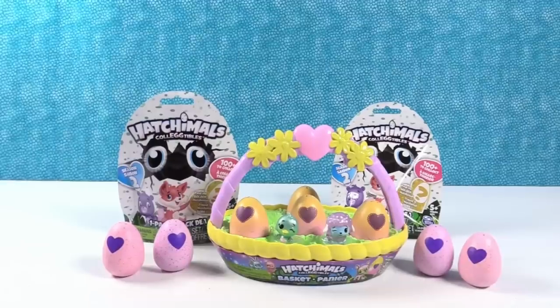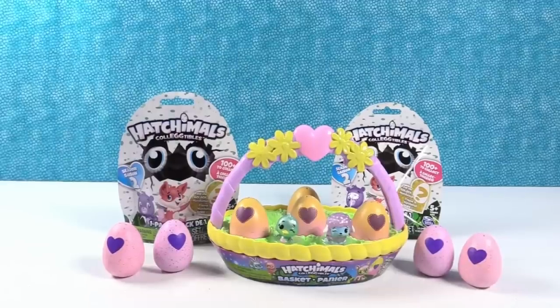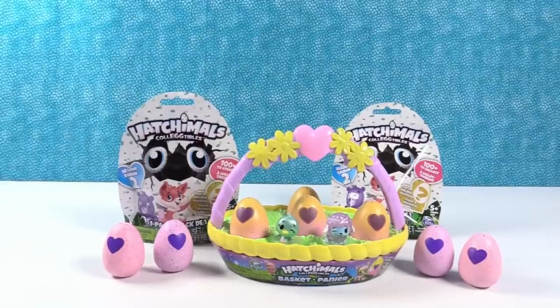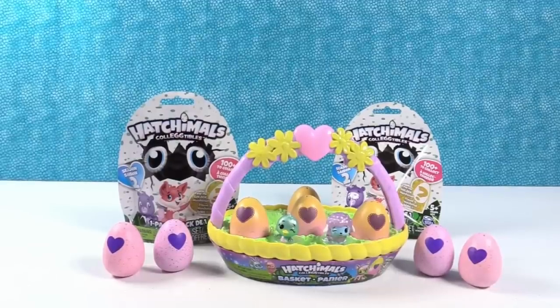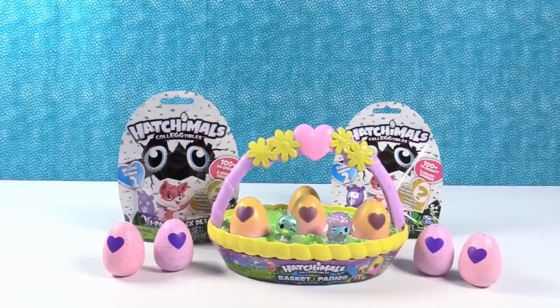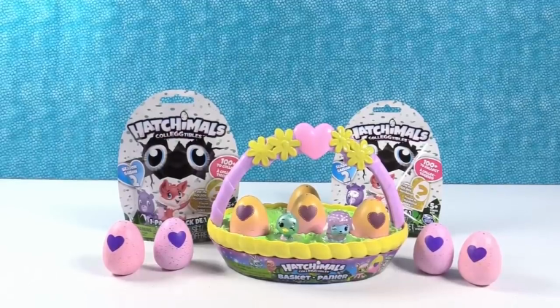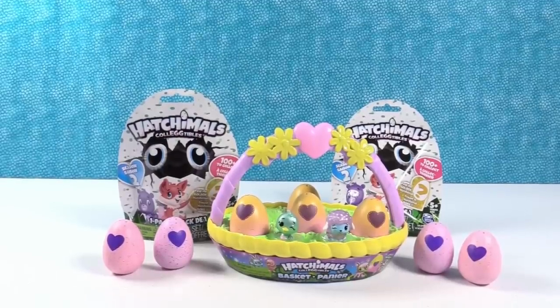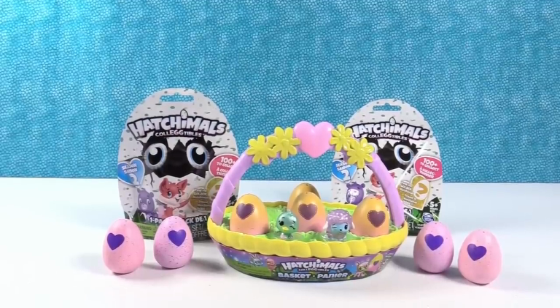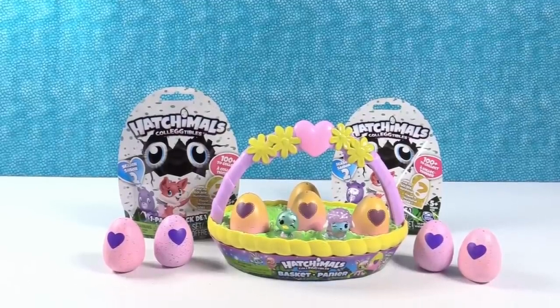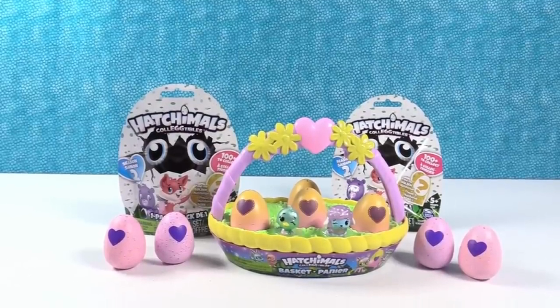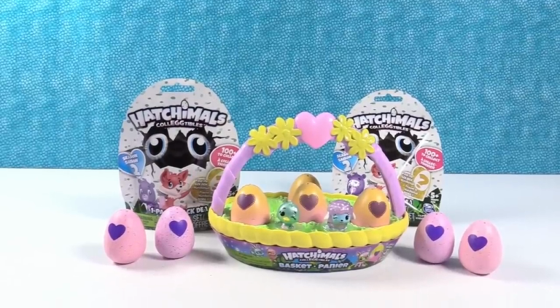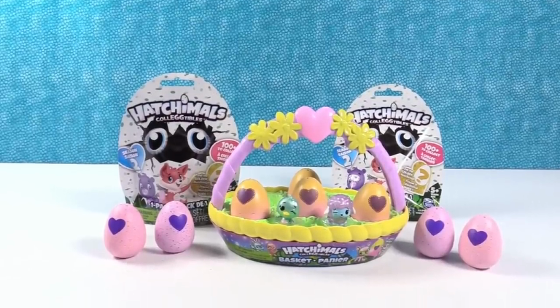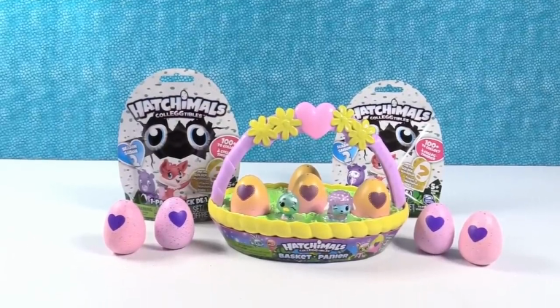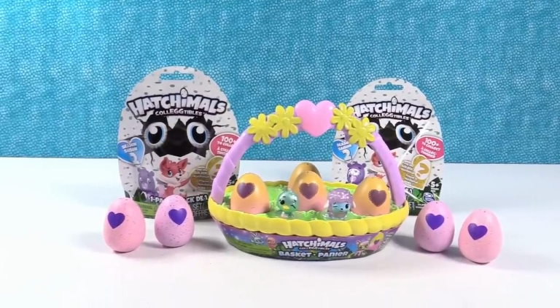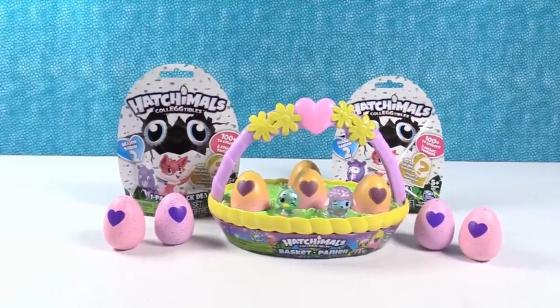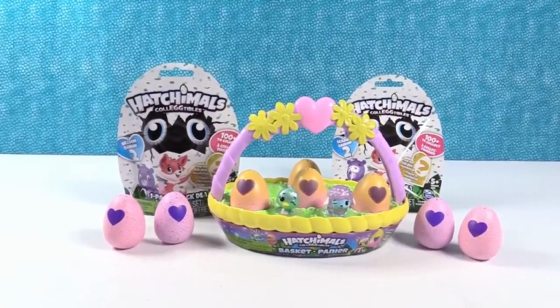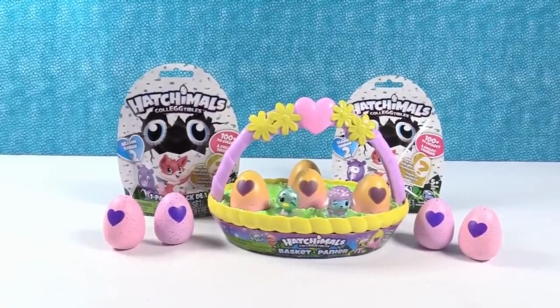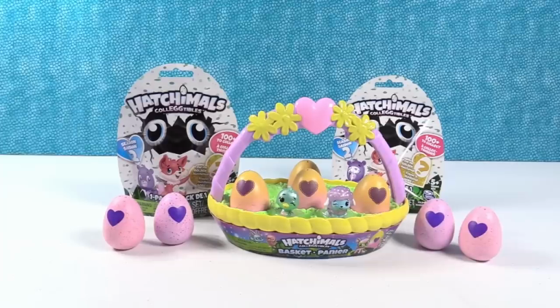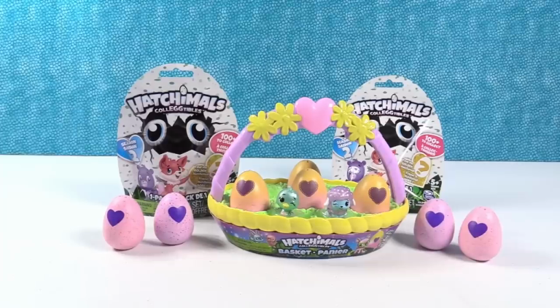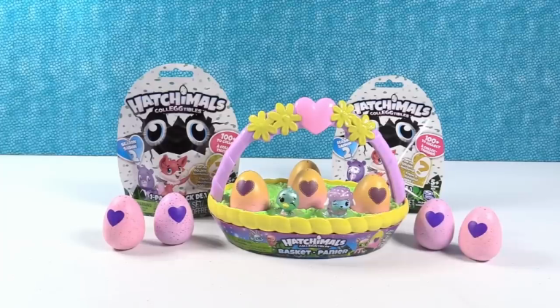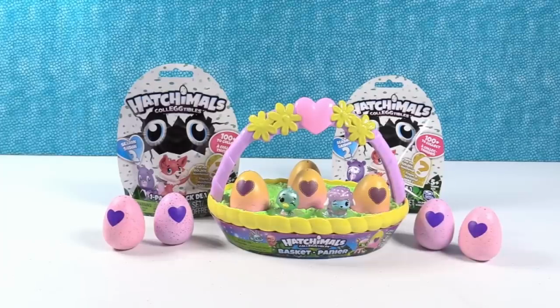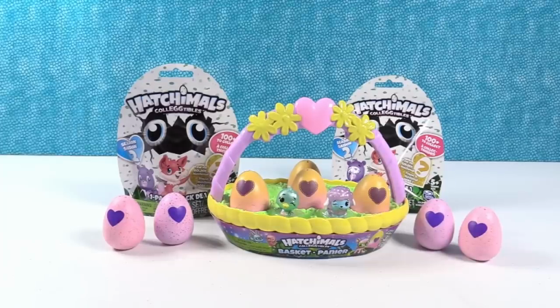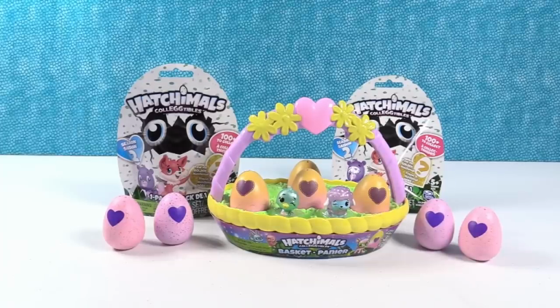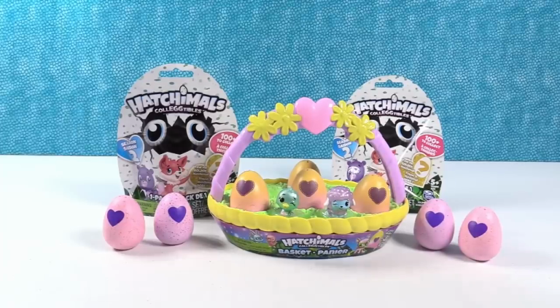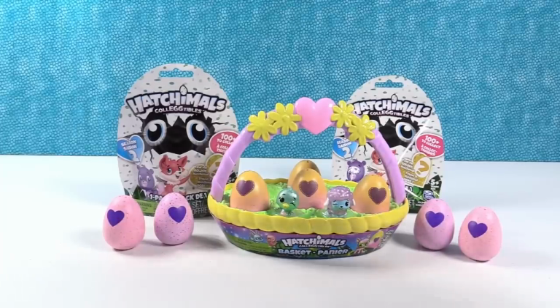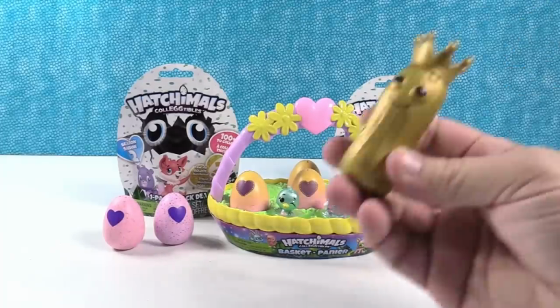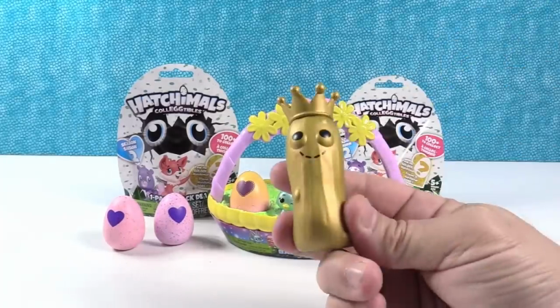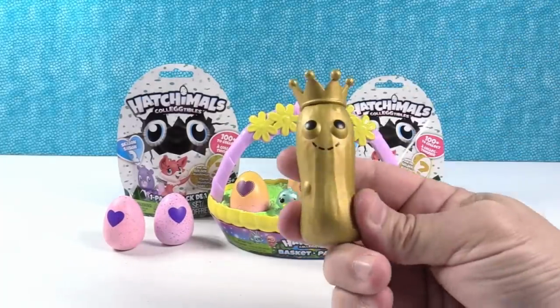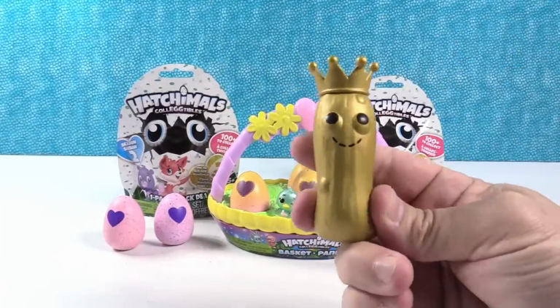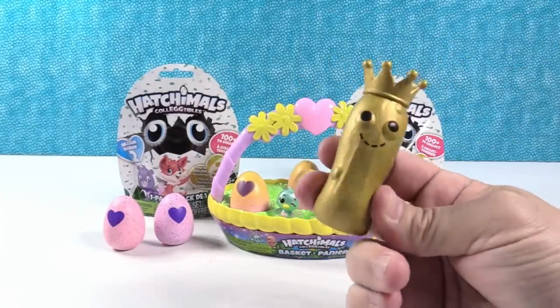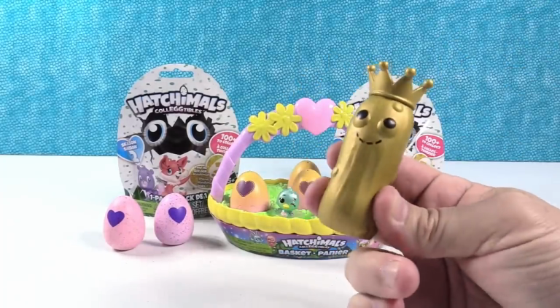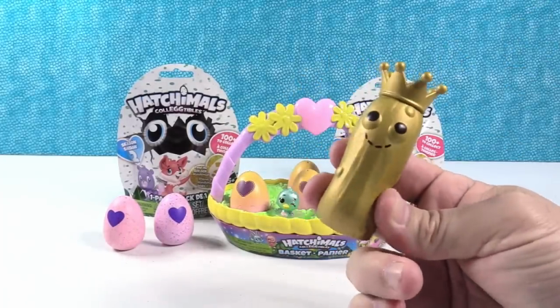Hey everybody, it's Paul versus Shannon. Week two of 2018 — we hope you guys are having a great new year. It's Paul versus Shannon, episode two of 2018.